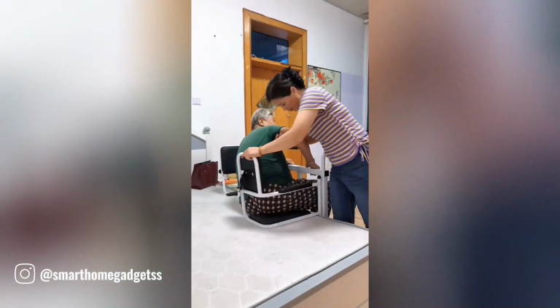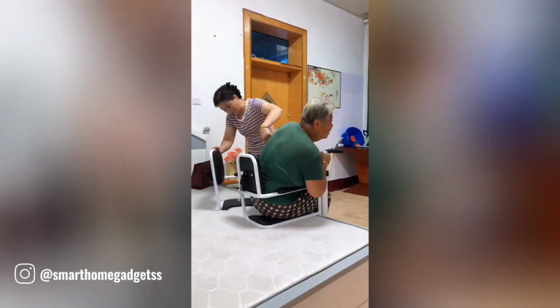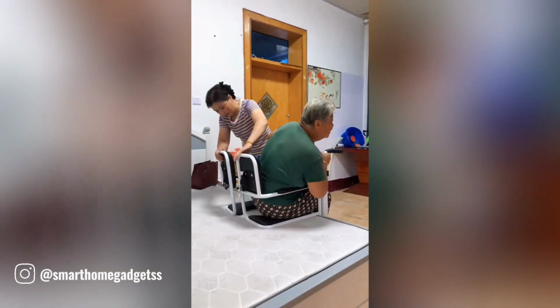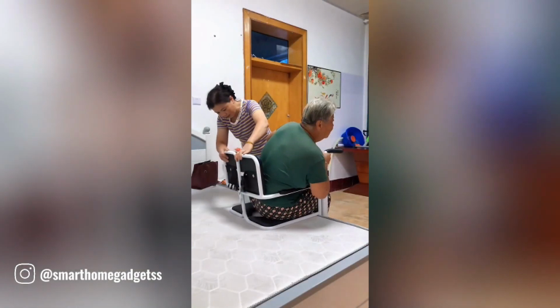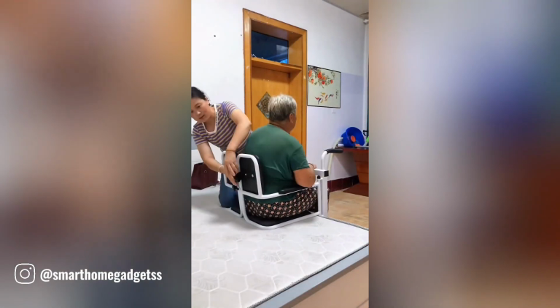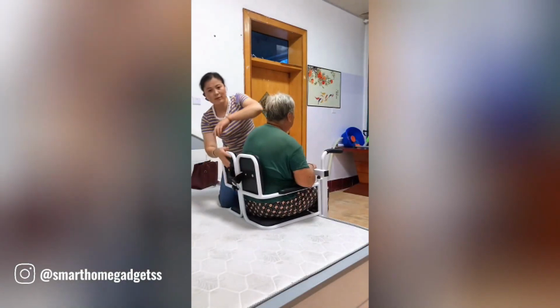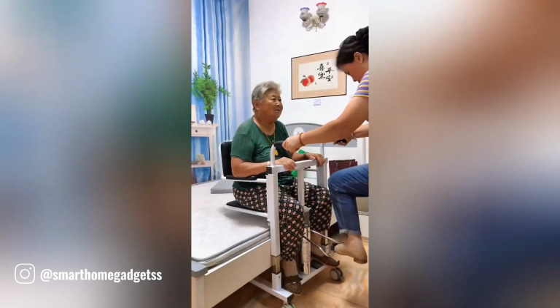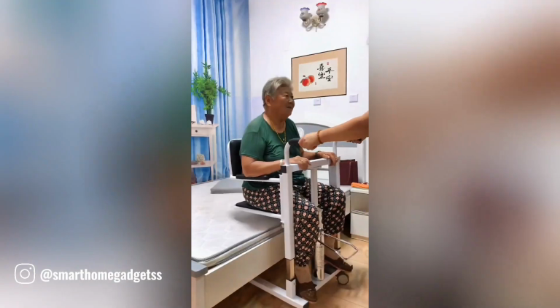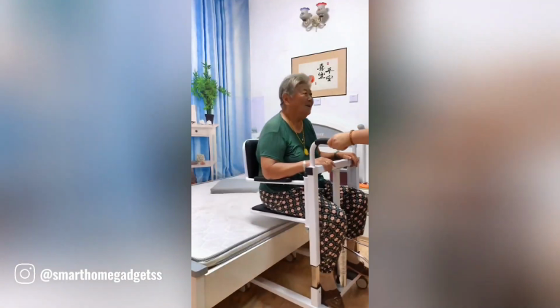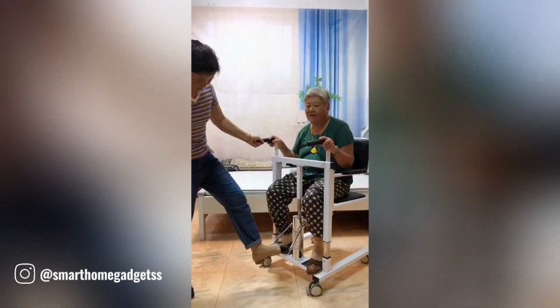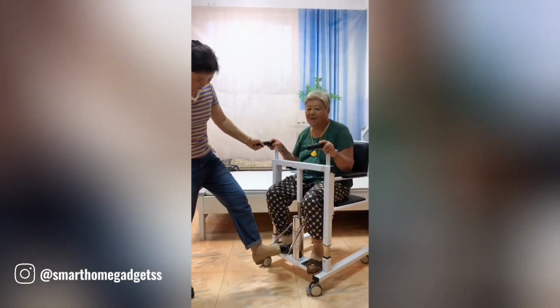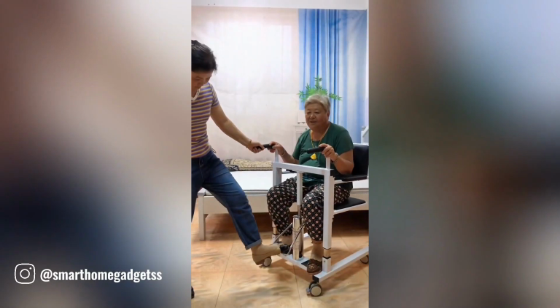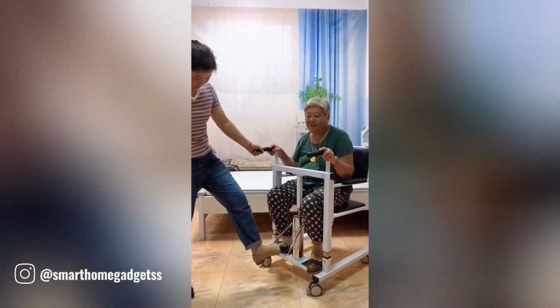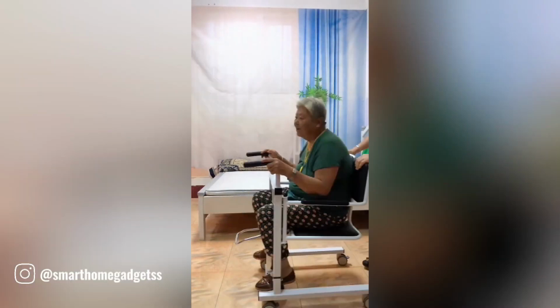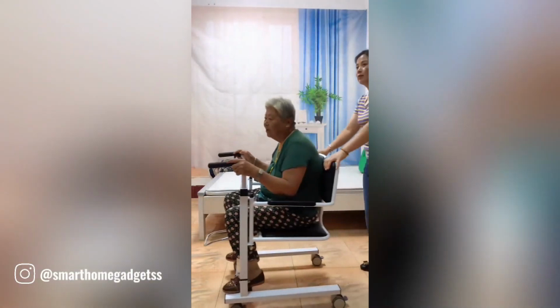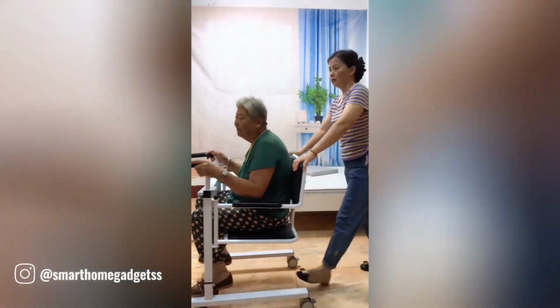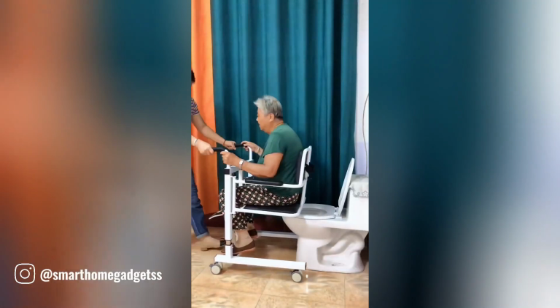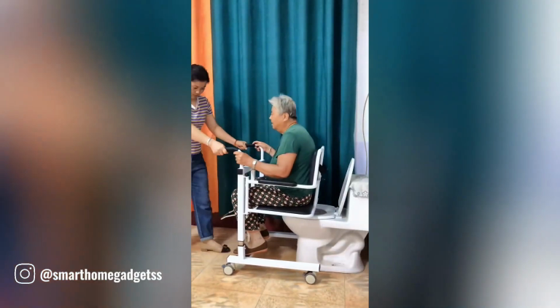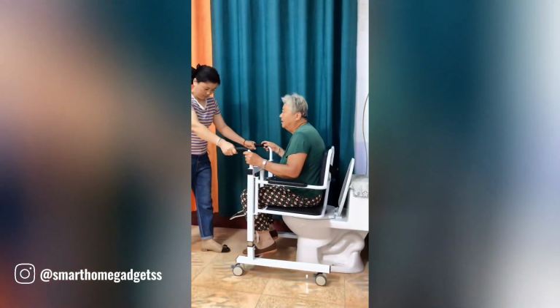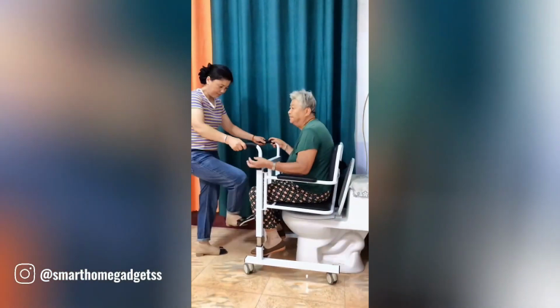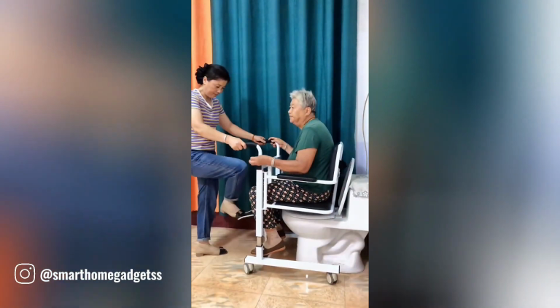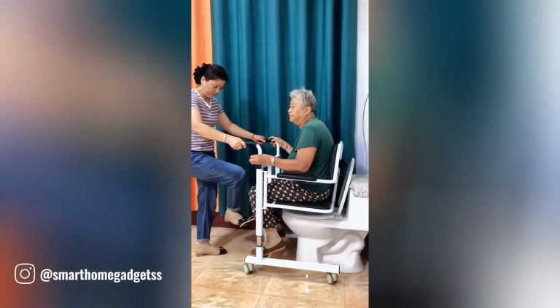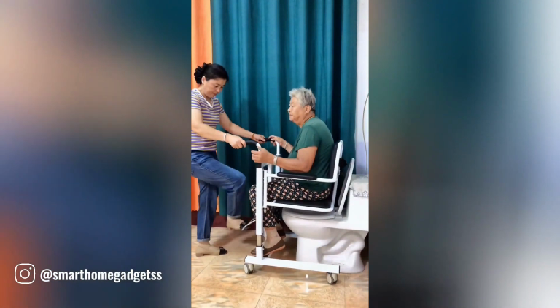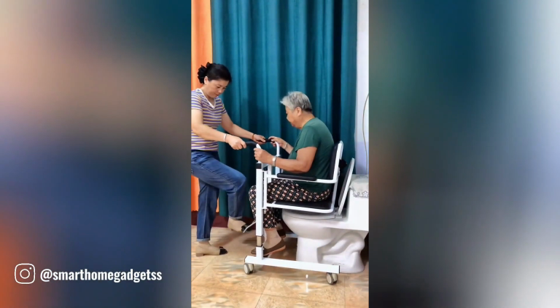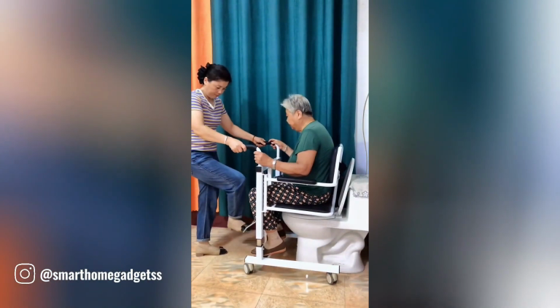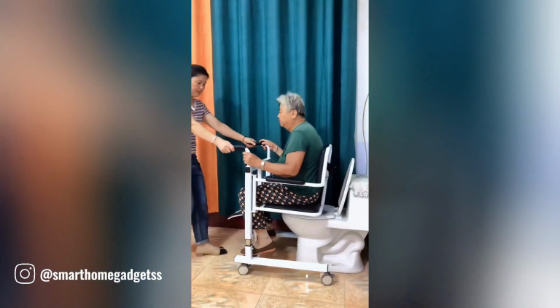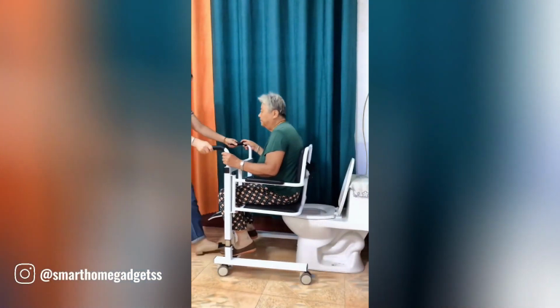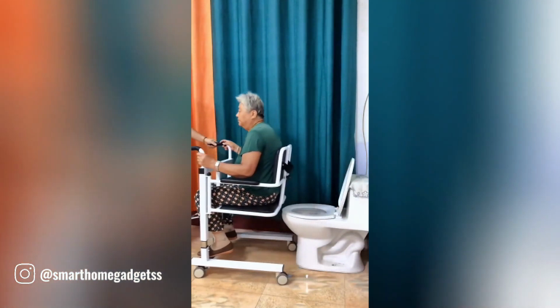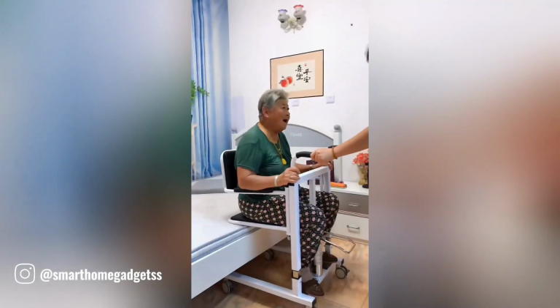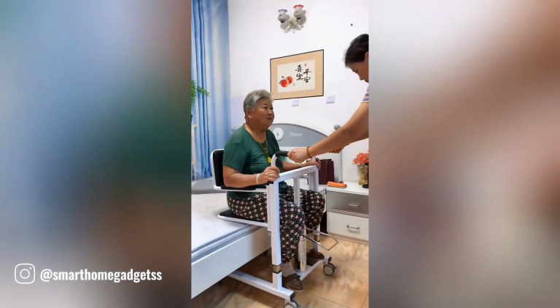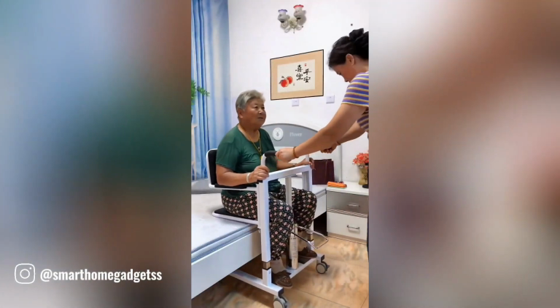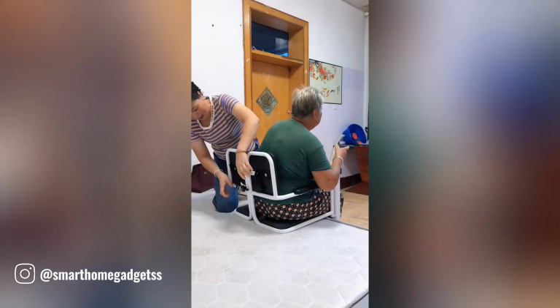The elderly chair toilet mover is an innovative advancement in senior care, designed to revolutionize daily routines. This versatile chair offers smooth and effortless transitions between rooms.